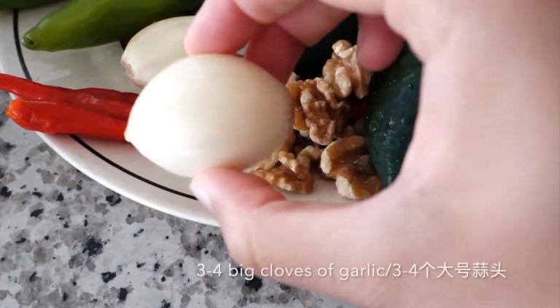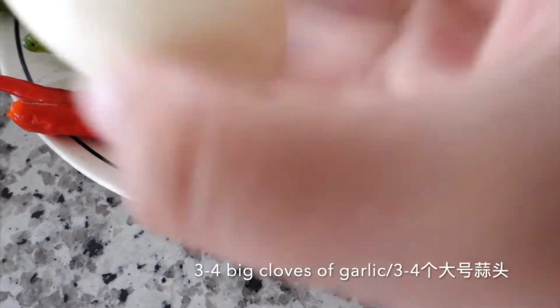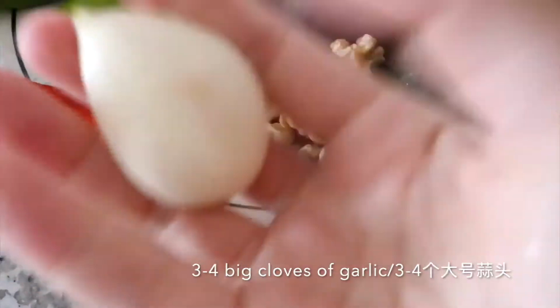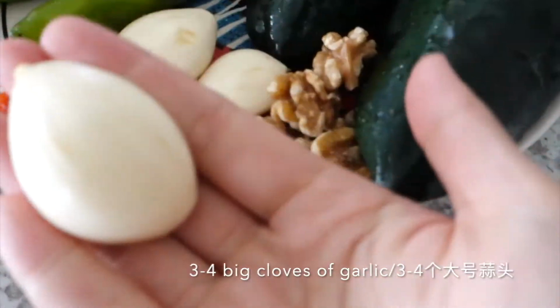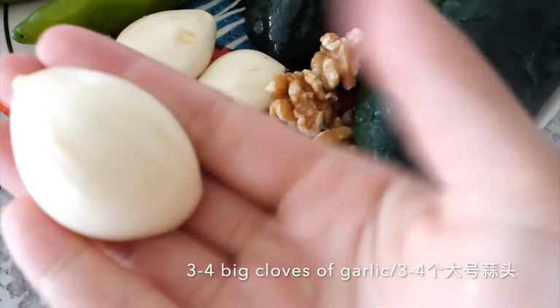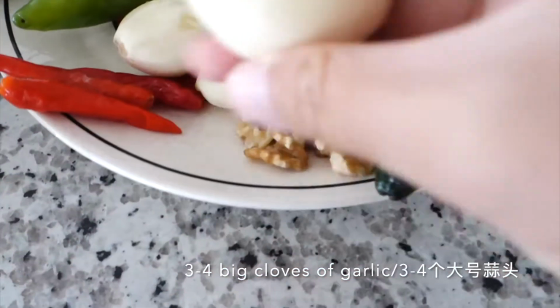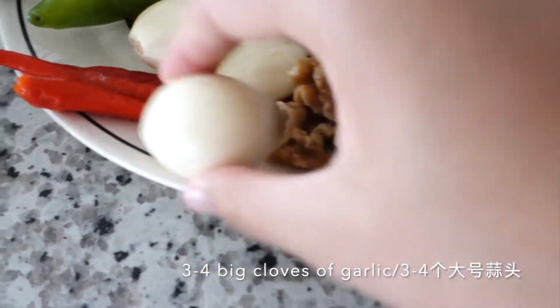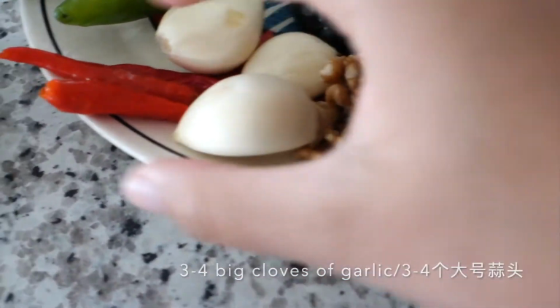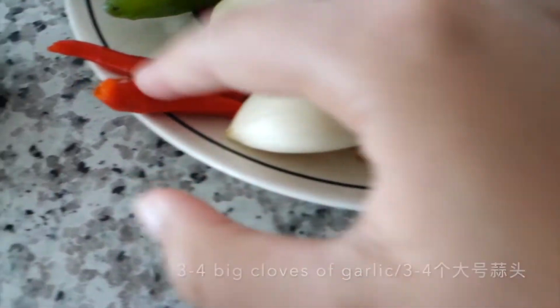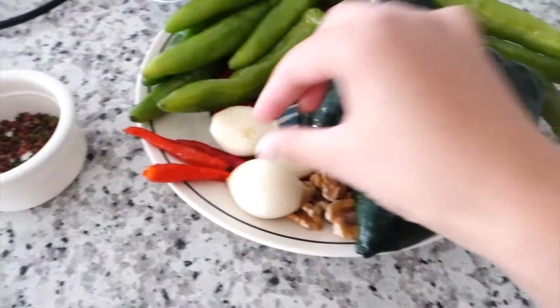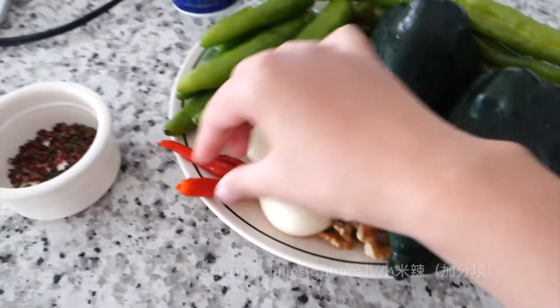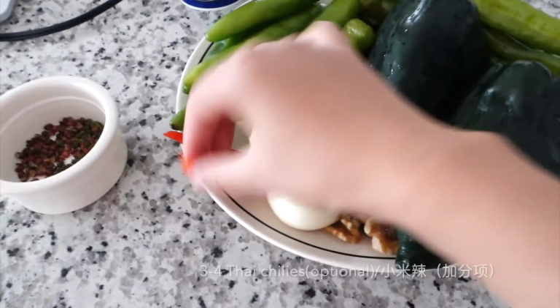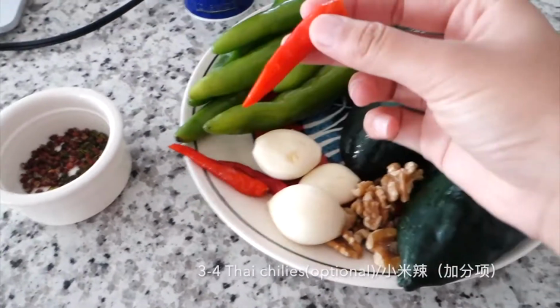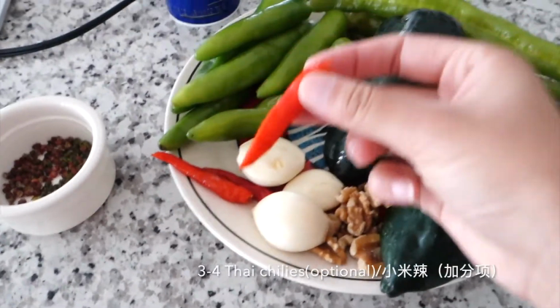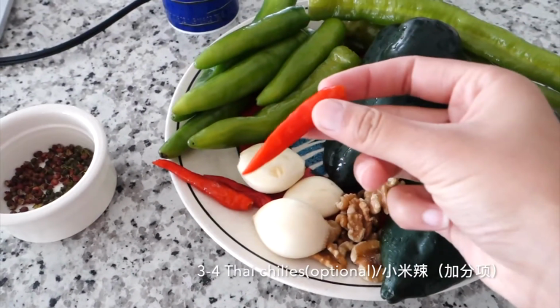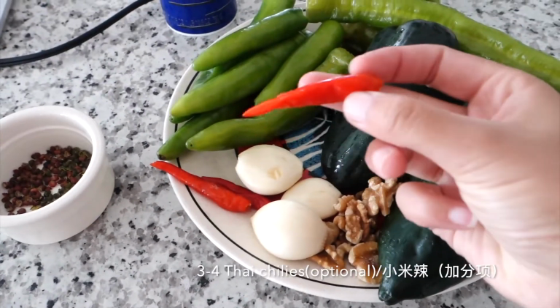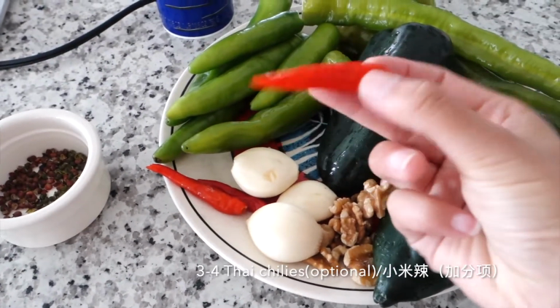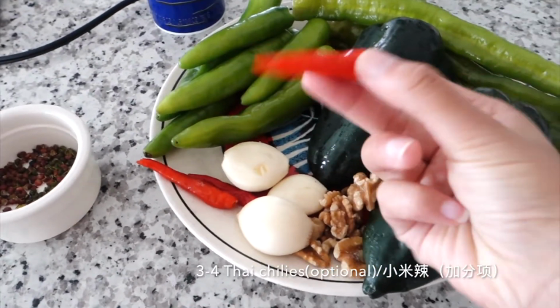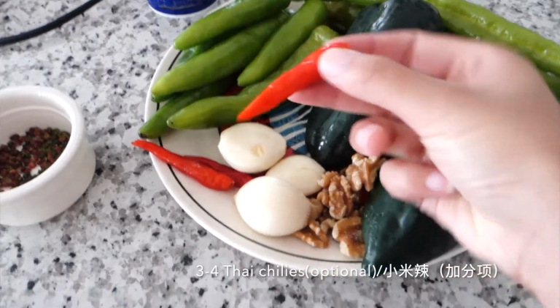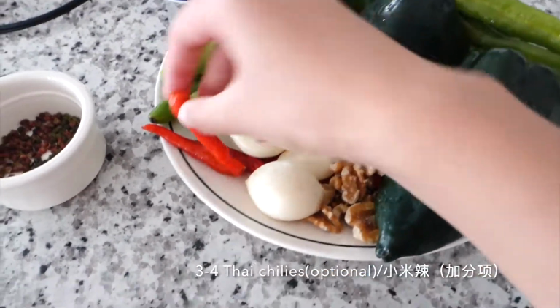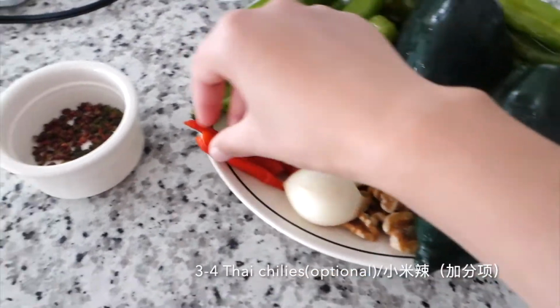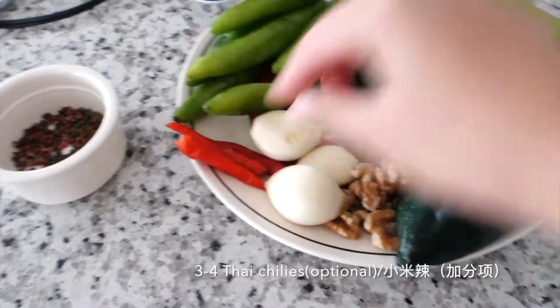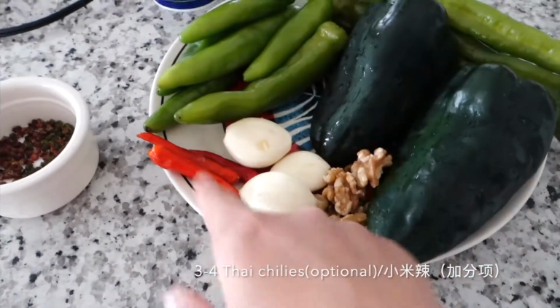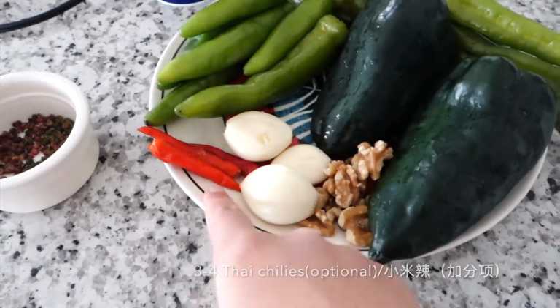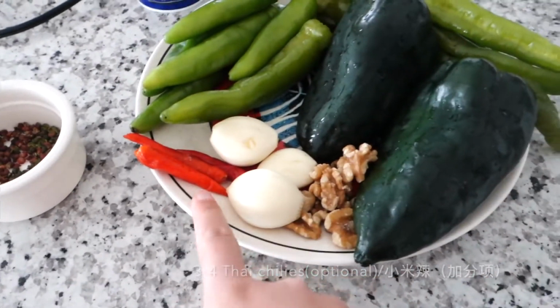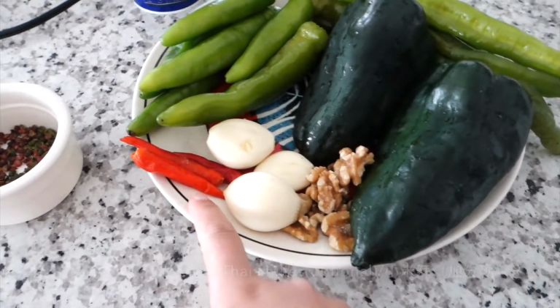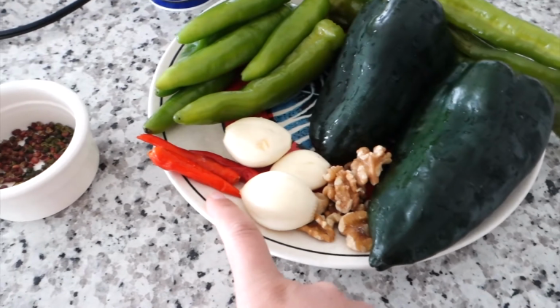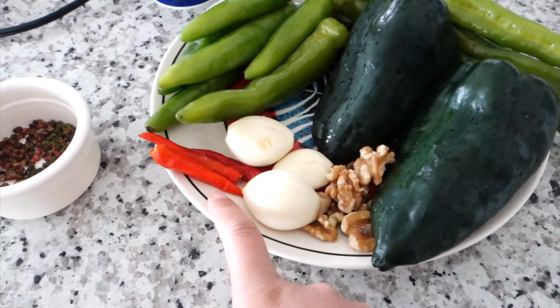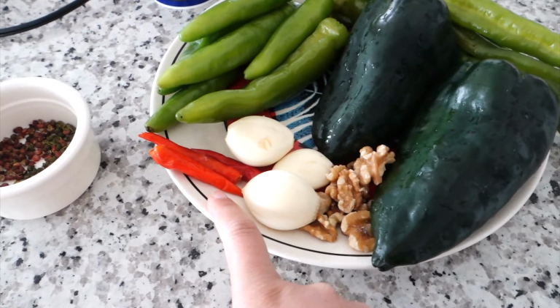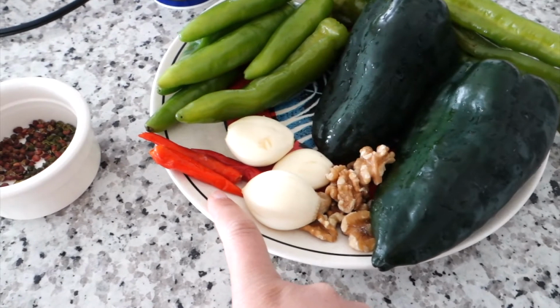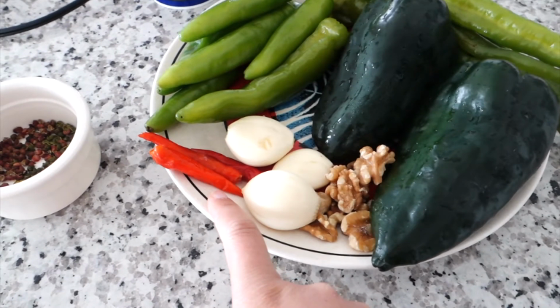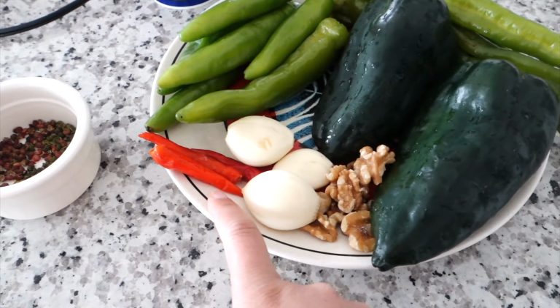We need three to four big cloves of garlic. Then we need some Thai chili to add another different level of spice. If you don't handle spicy very well, you don't have to add it — it's optional.